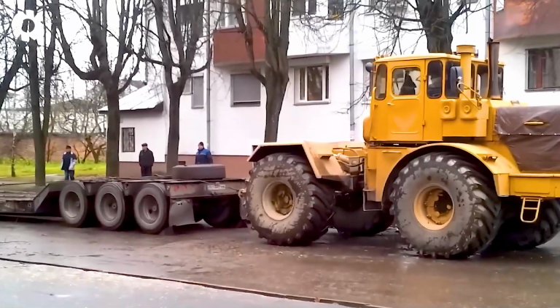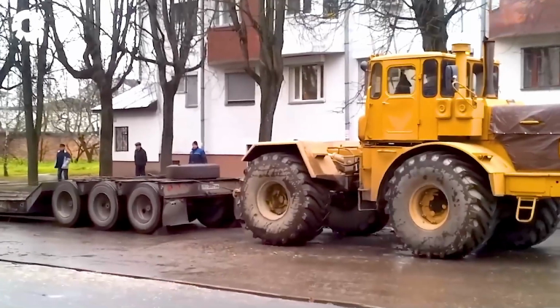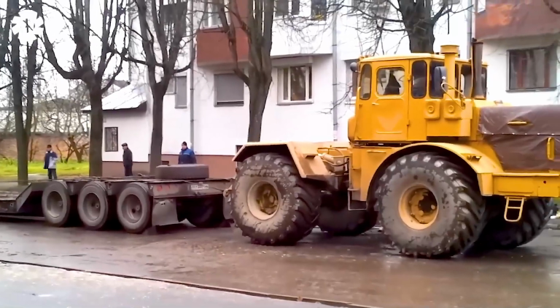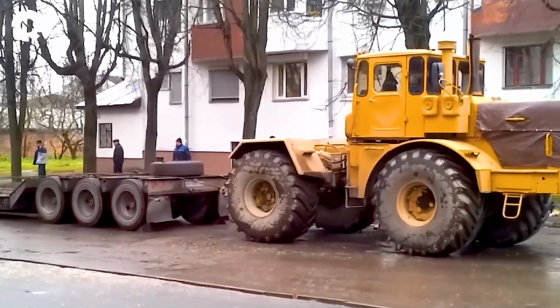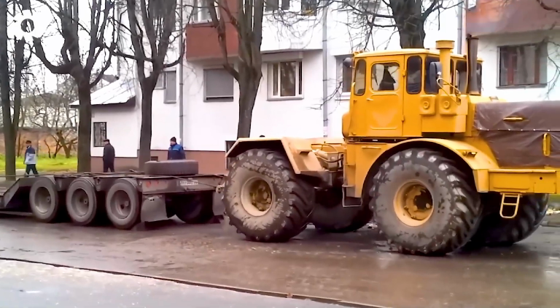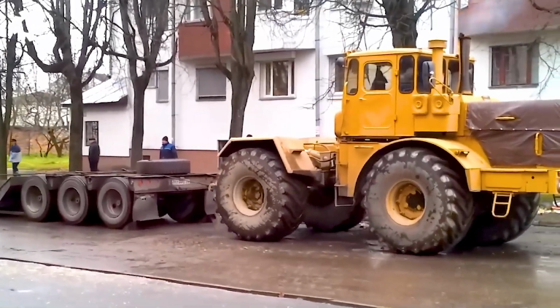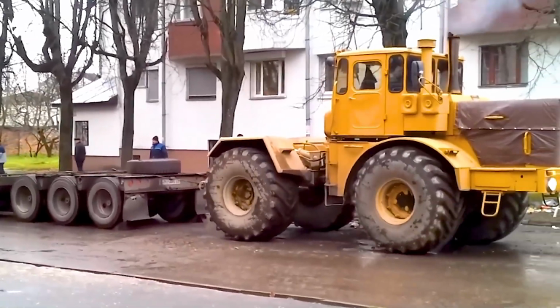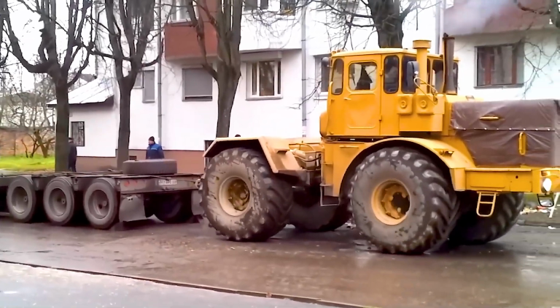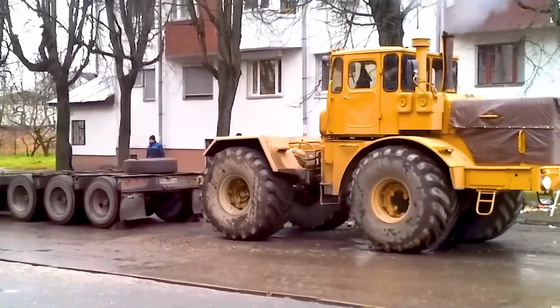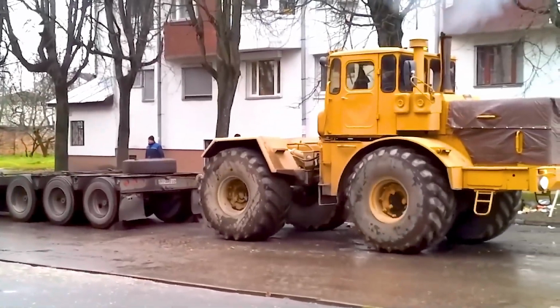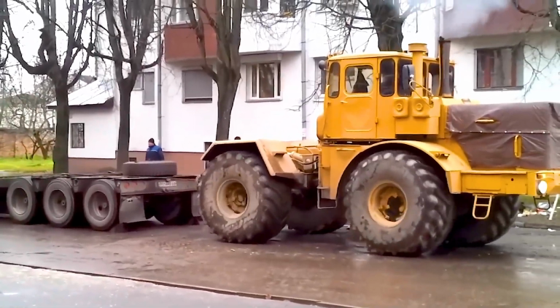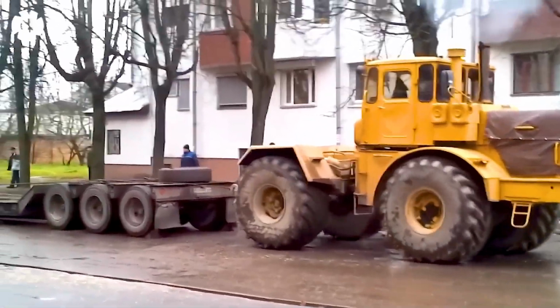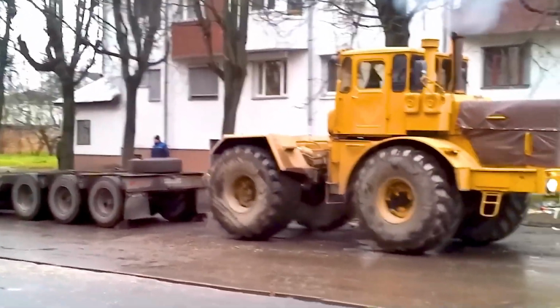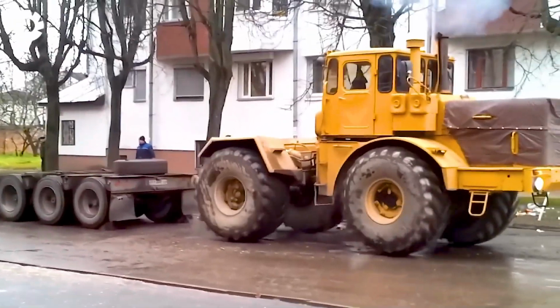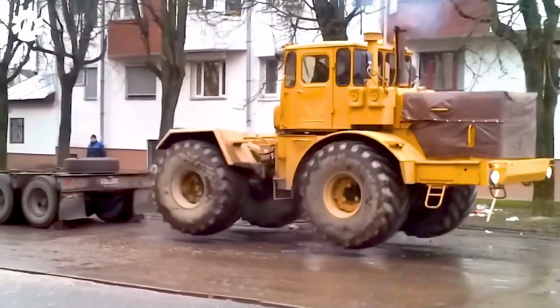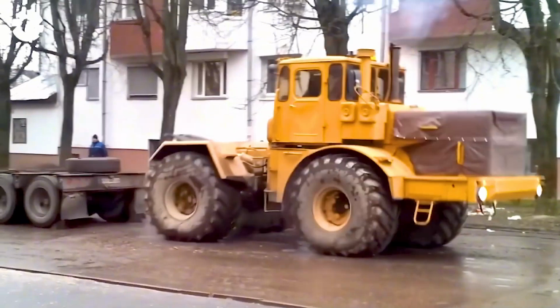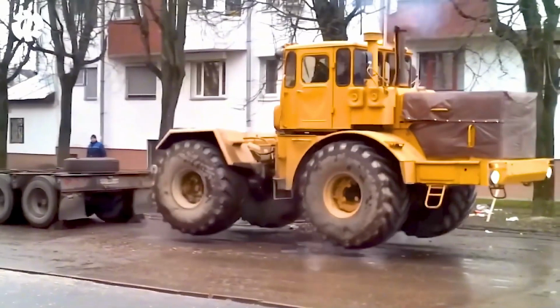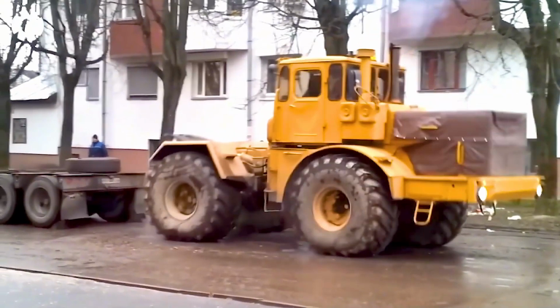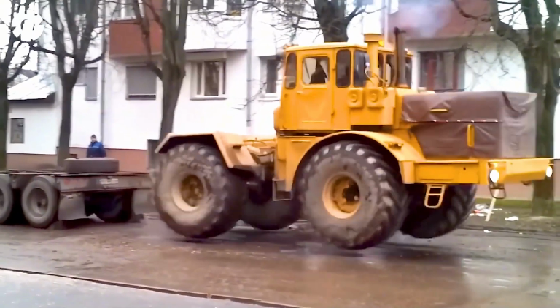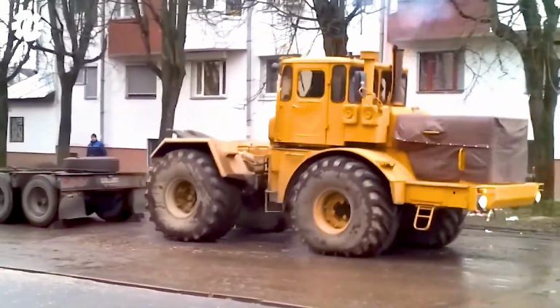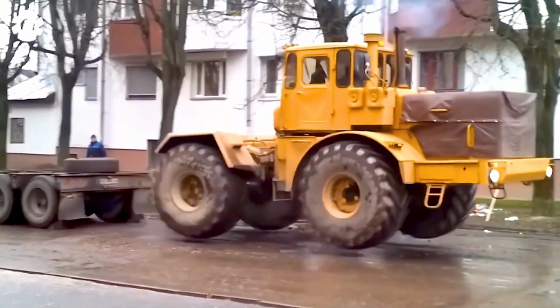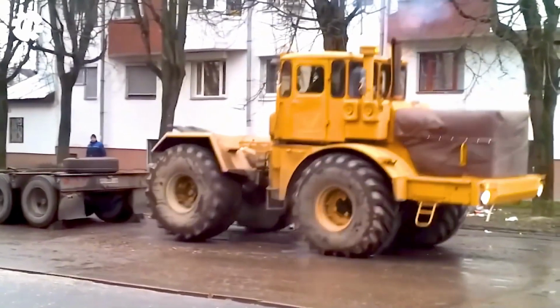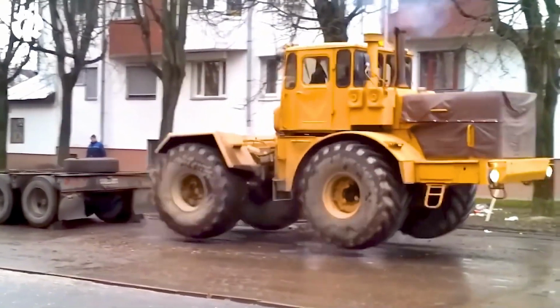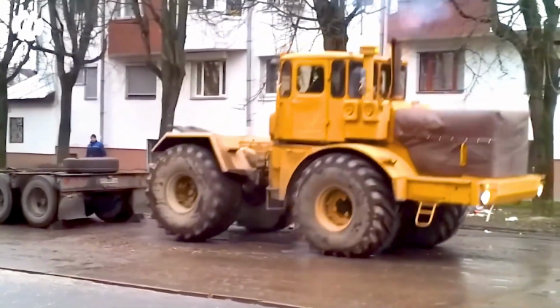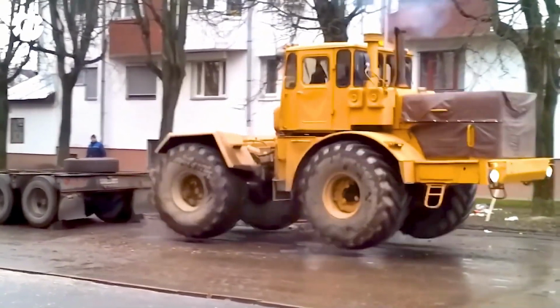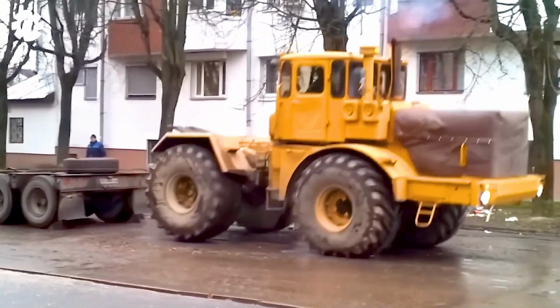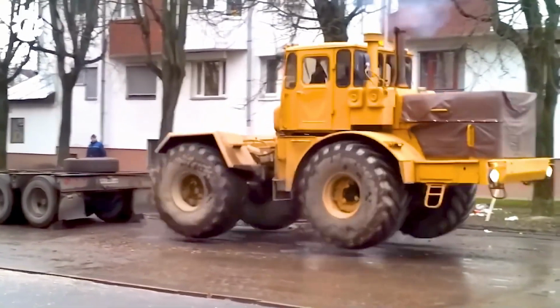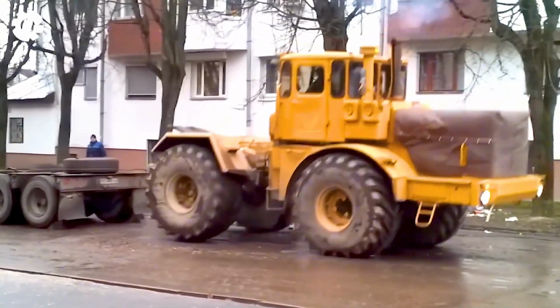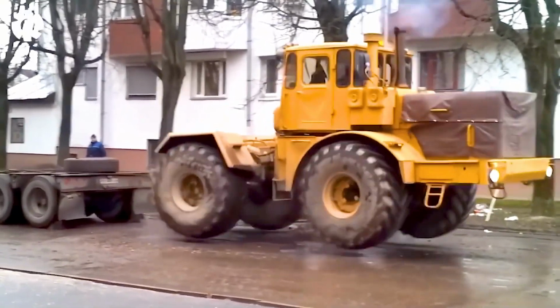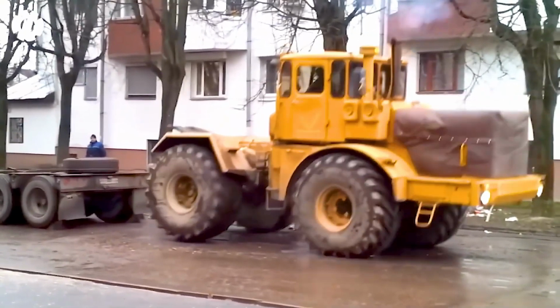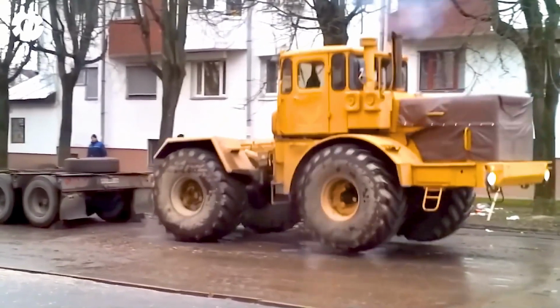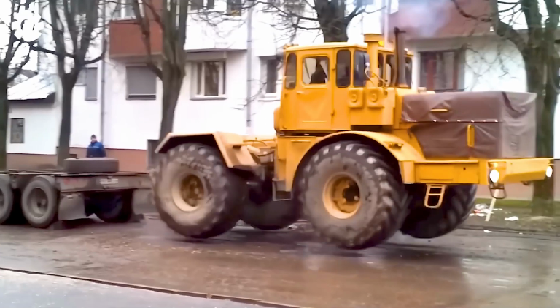Were you impressed by the powerful bouncing performance of this truck? Drop a number one in the comments and share your thoughts.